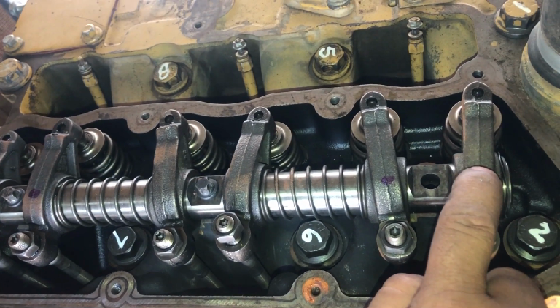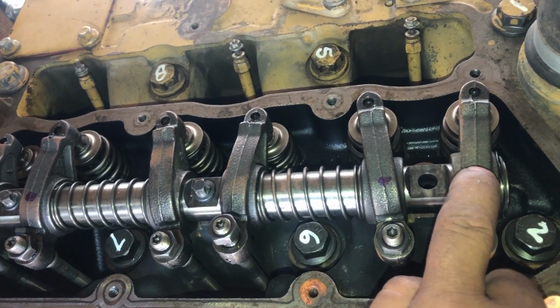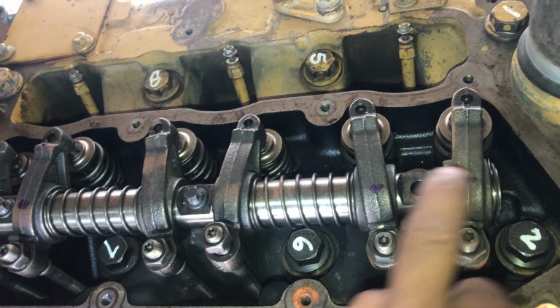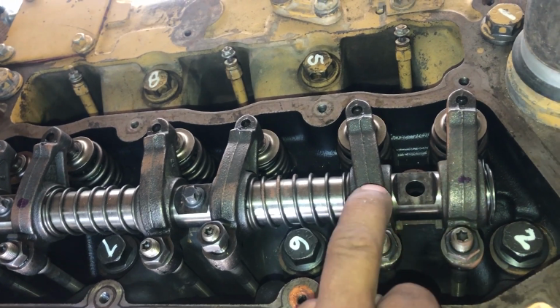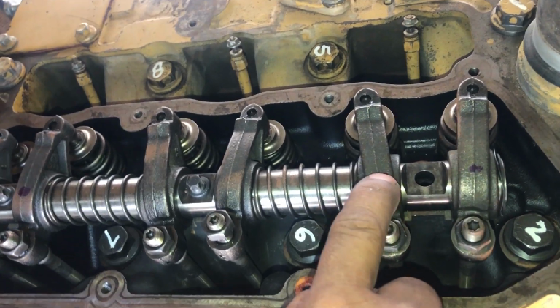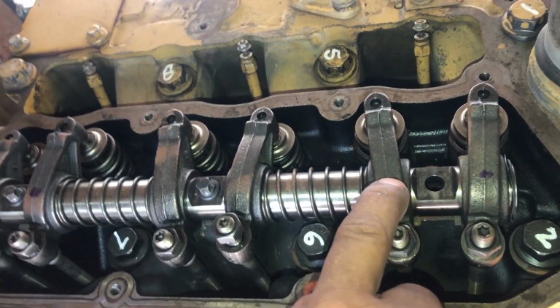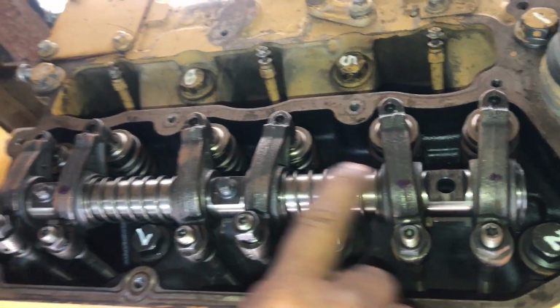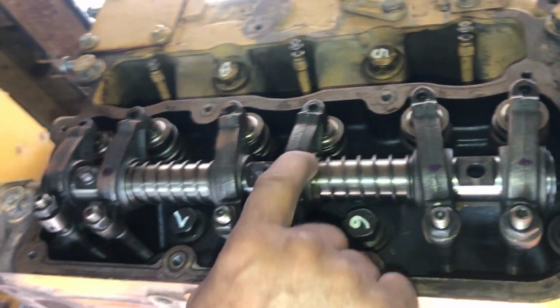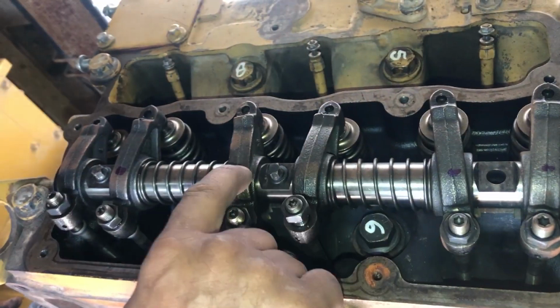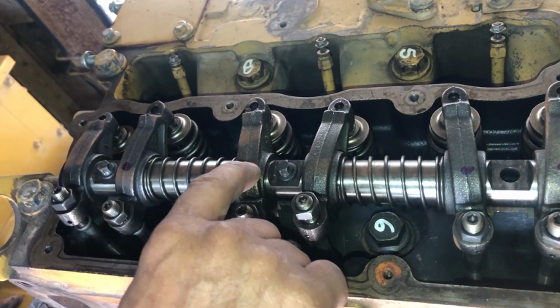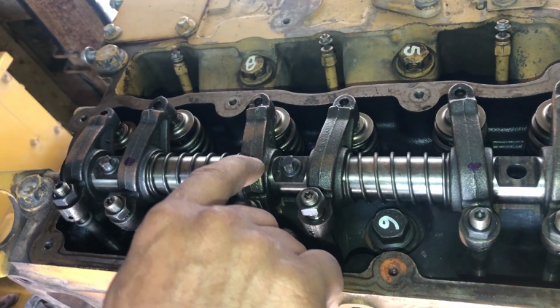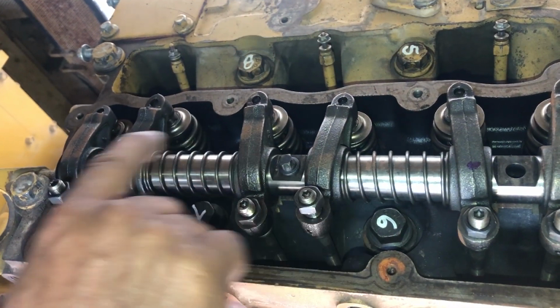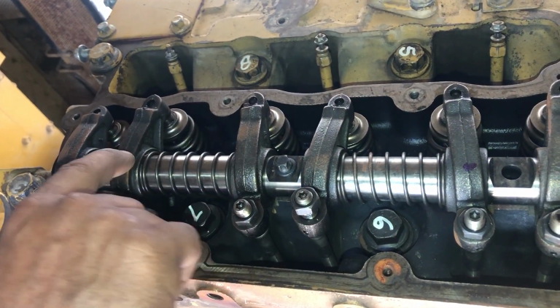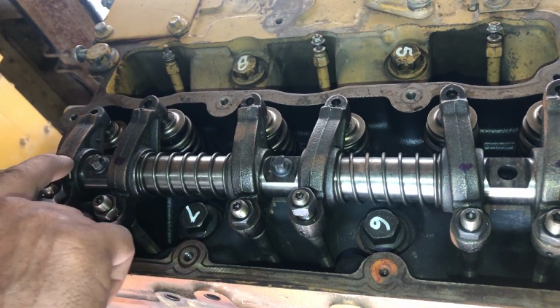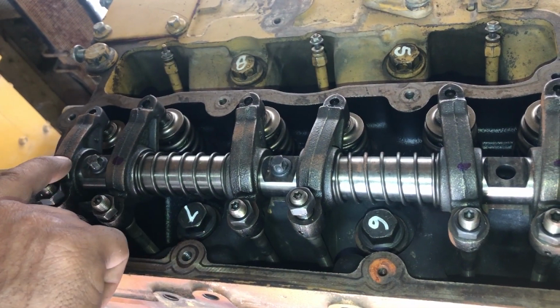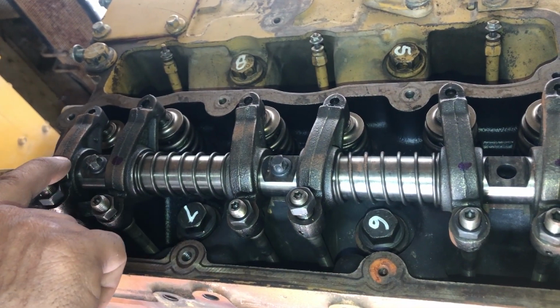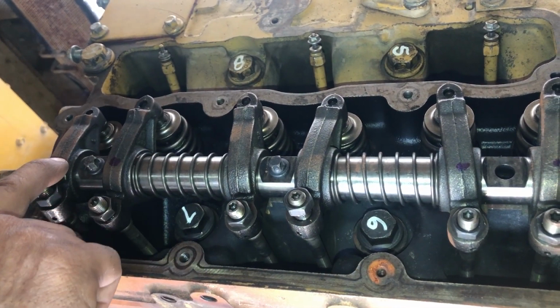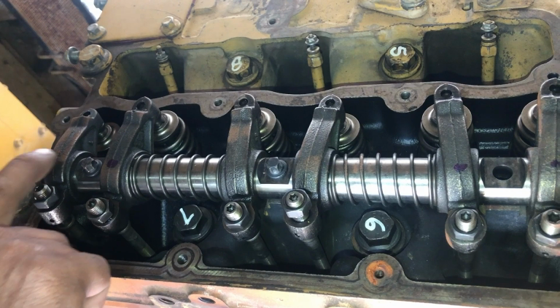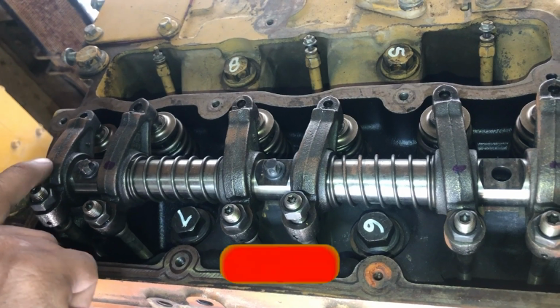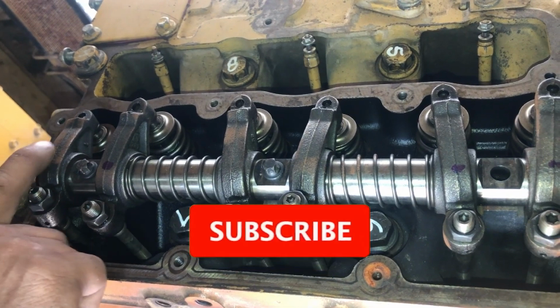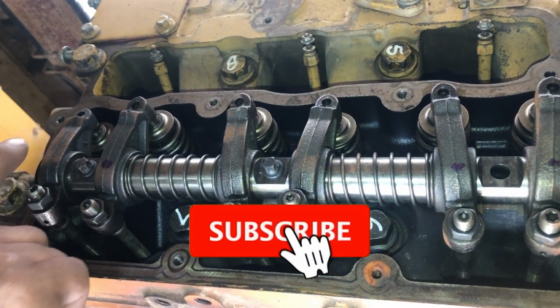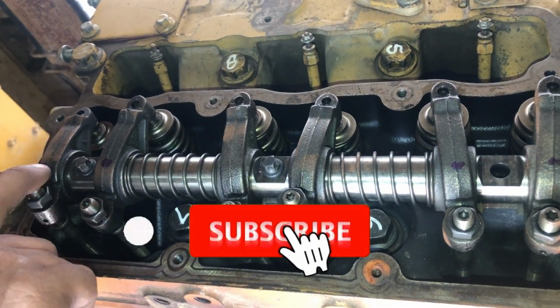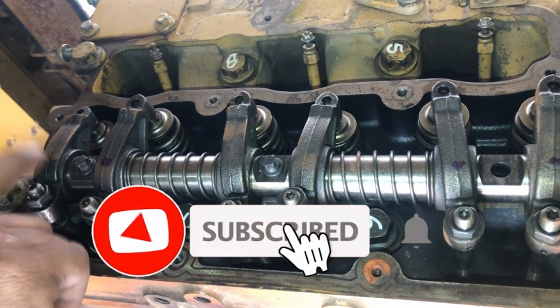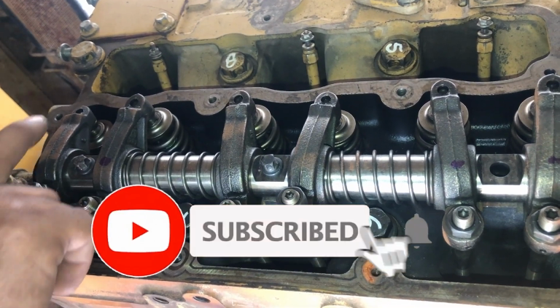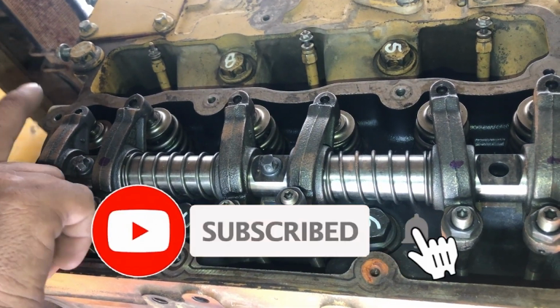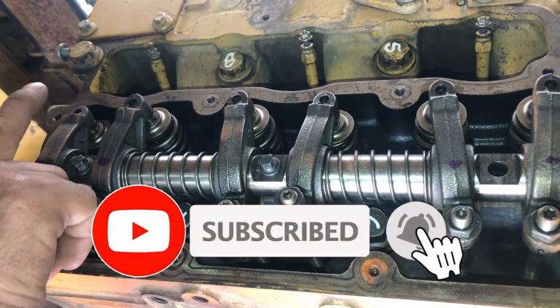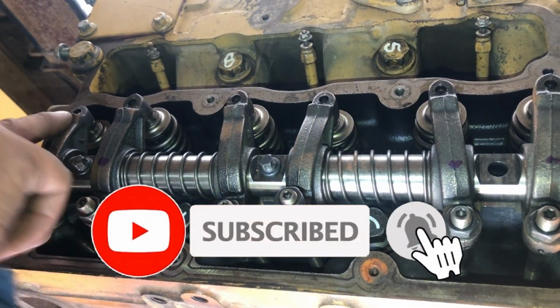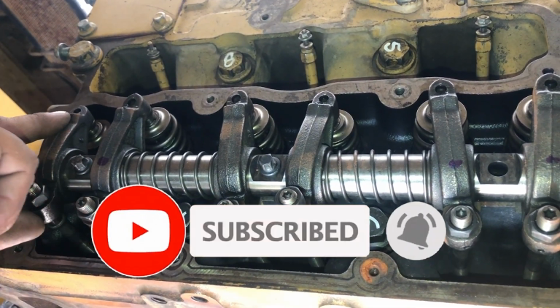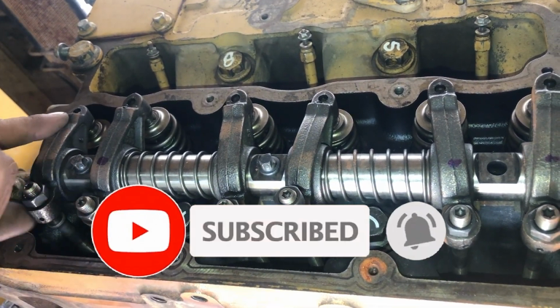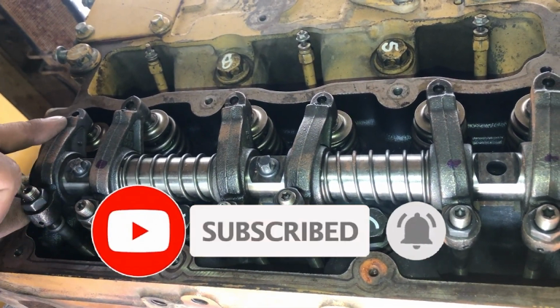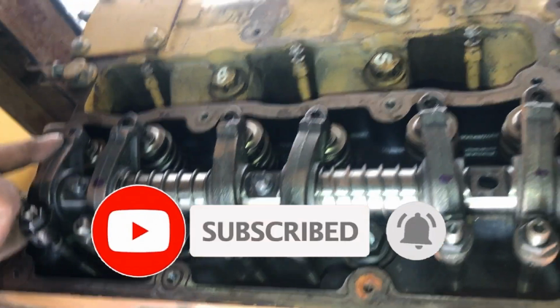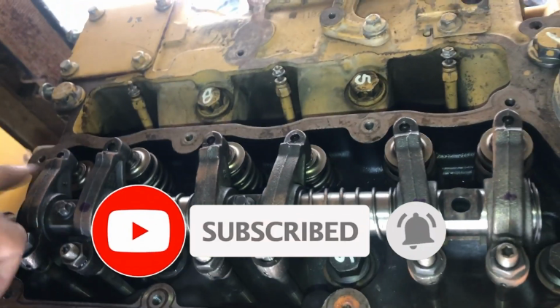On the front of the engine is the intake valve, next to it is exhaust, and then intake, exhaust, and then intake and exhaust valve. That is the exhaust valve of number 3 cylinder.